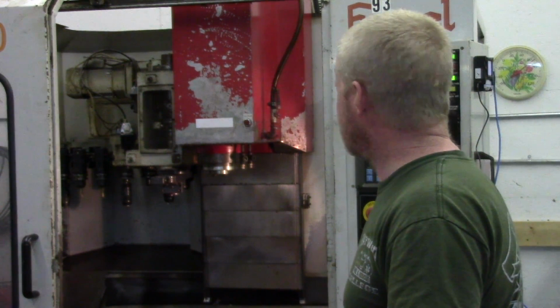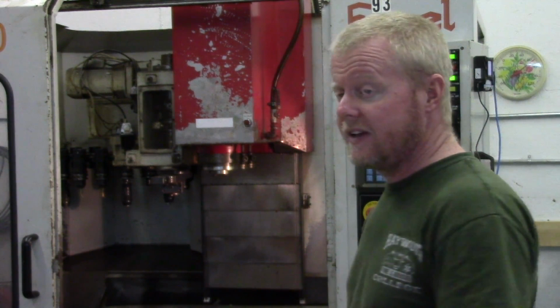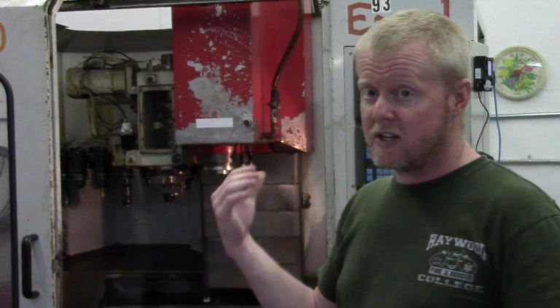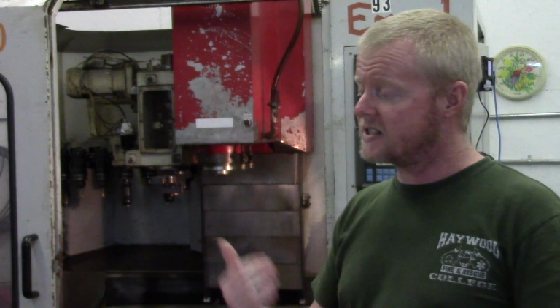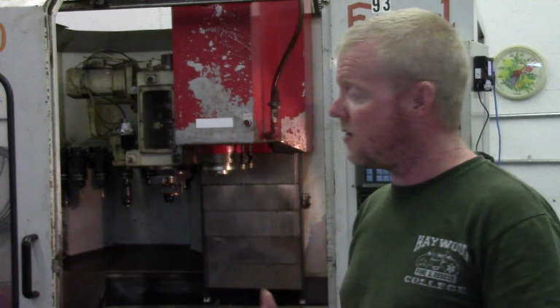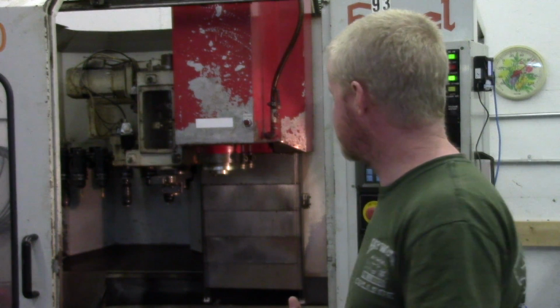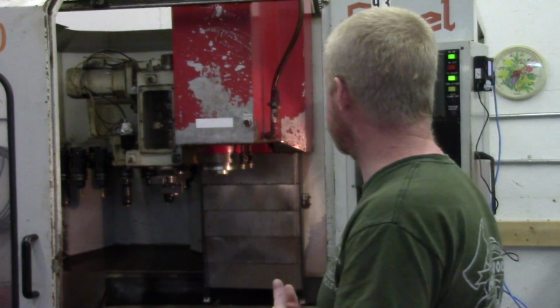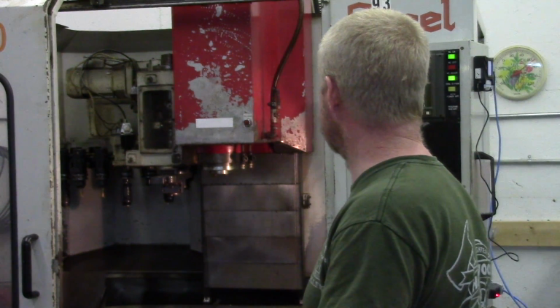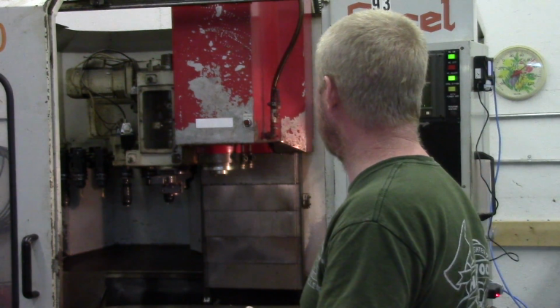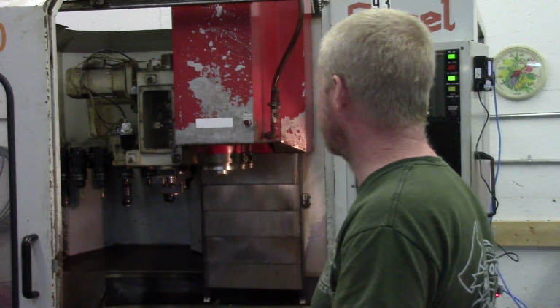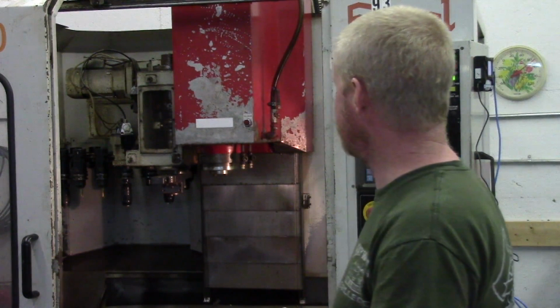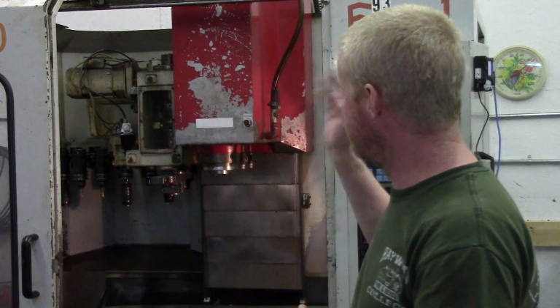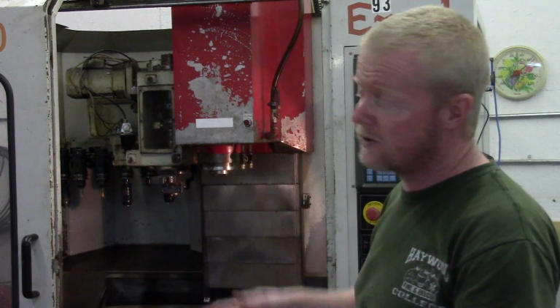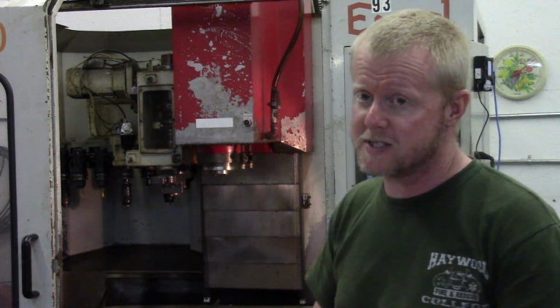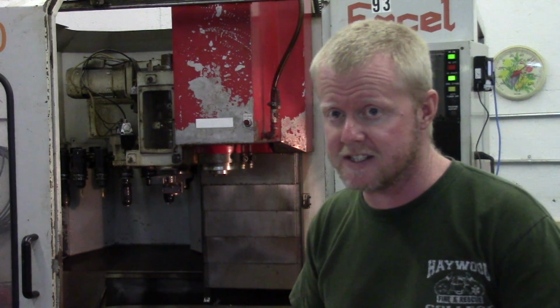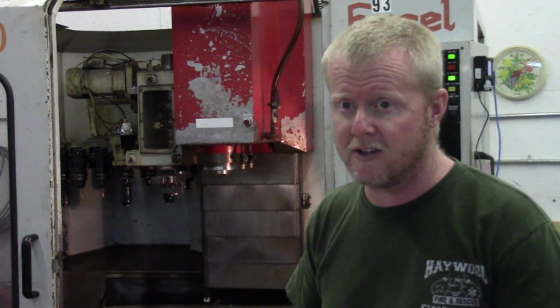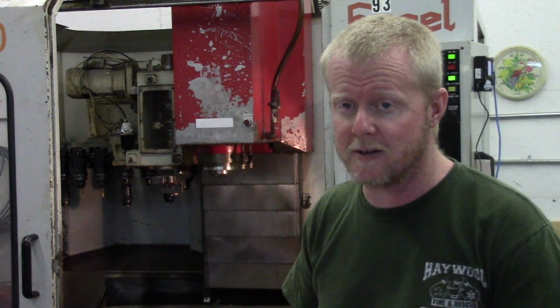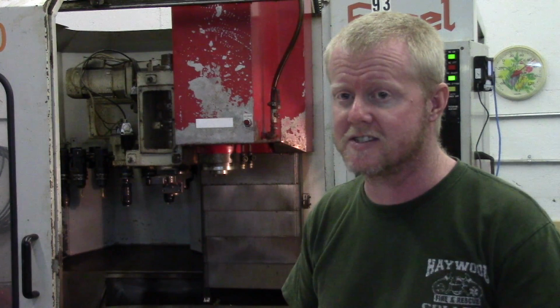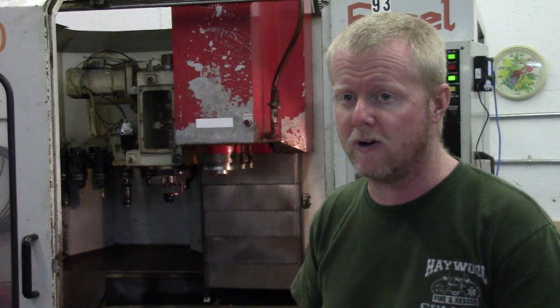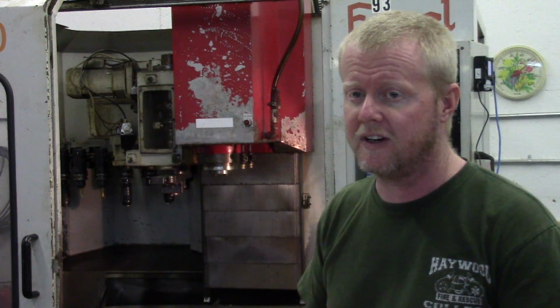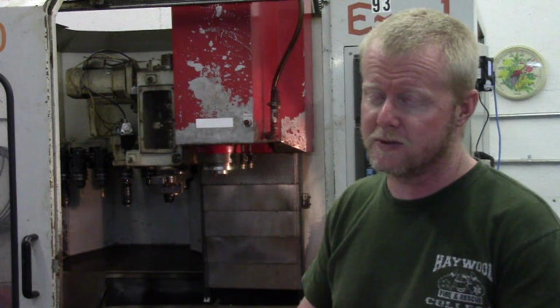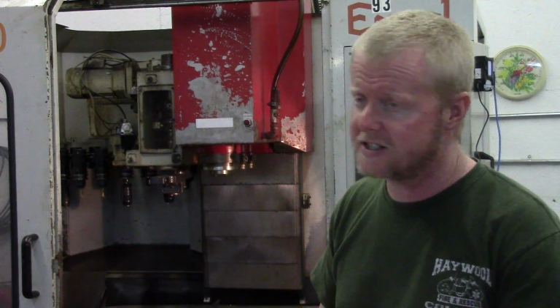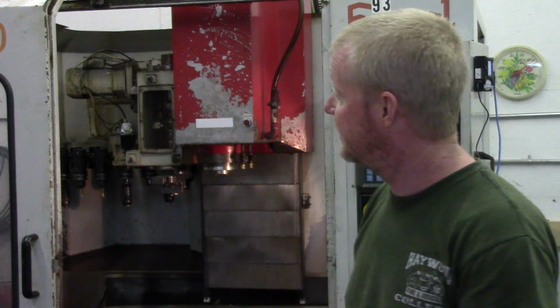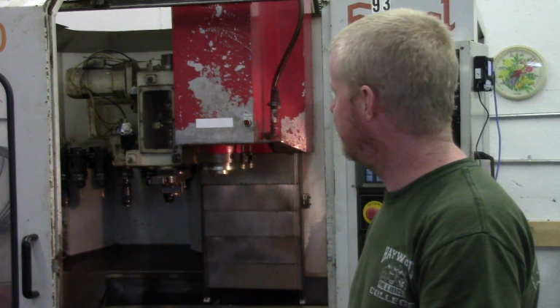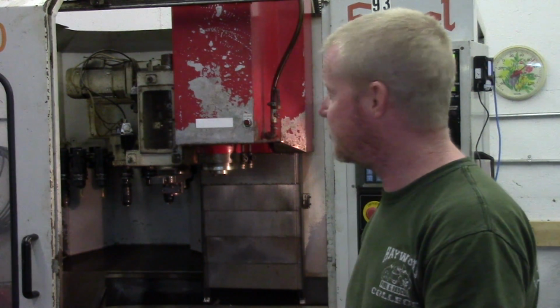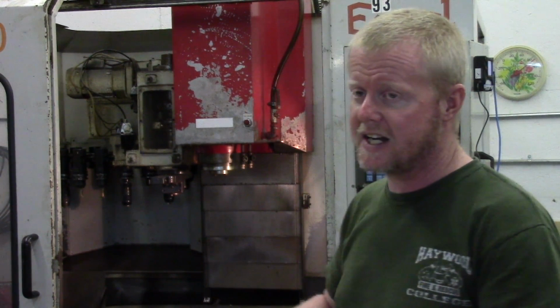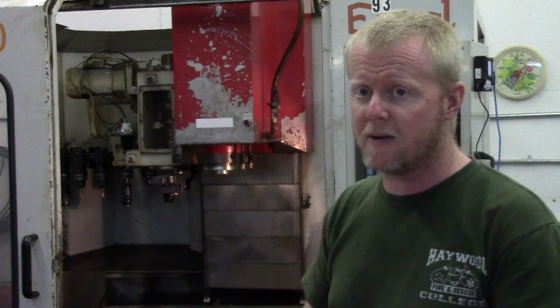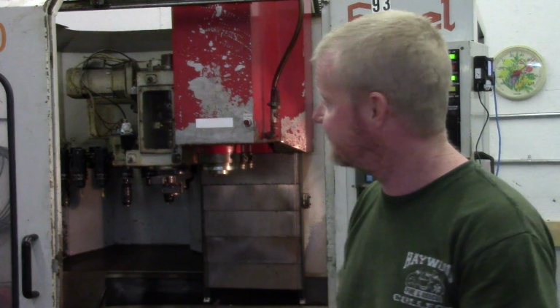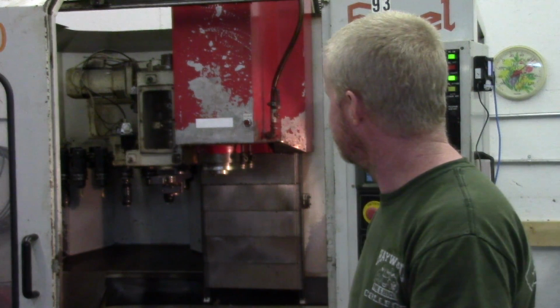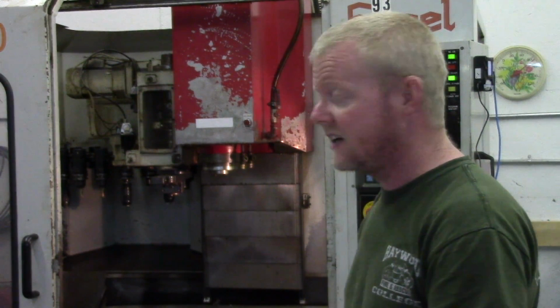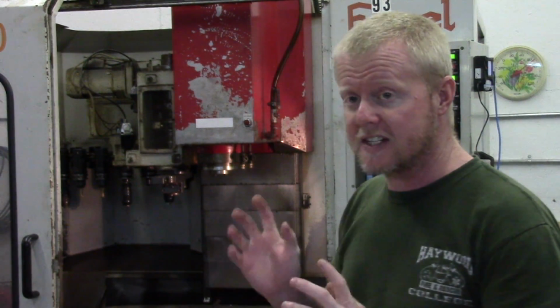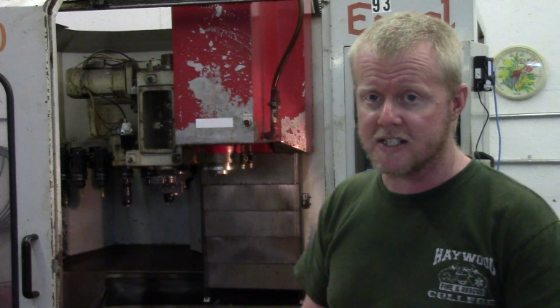If you have any questions, comments, or suggestions — definitely if you've had one of these machines and you know something about this tool holder or tool changer — I'd appreciate any comments. Thanks for watching.